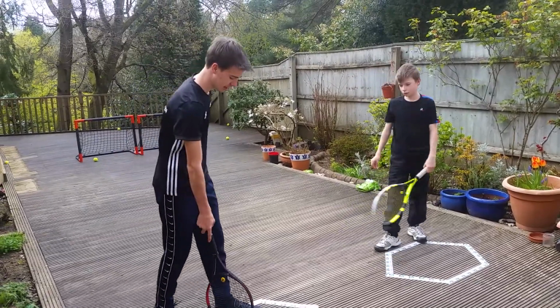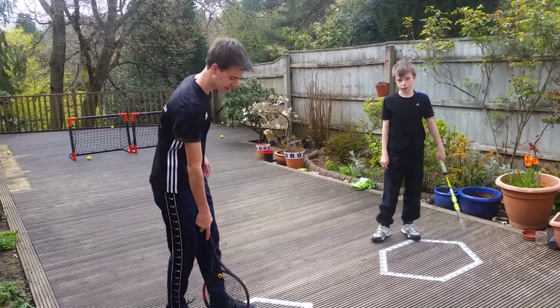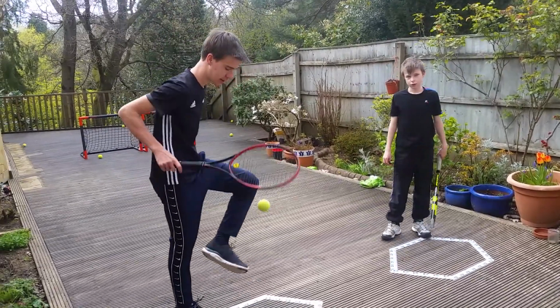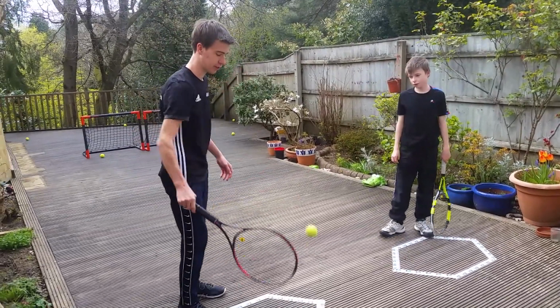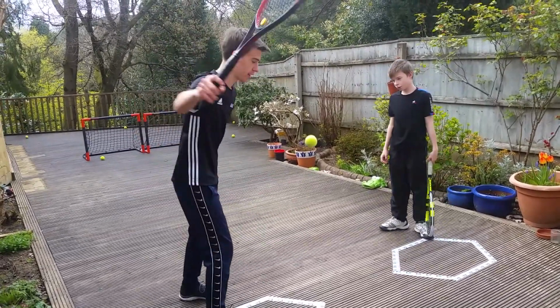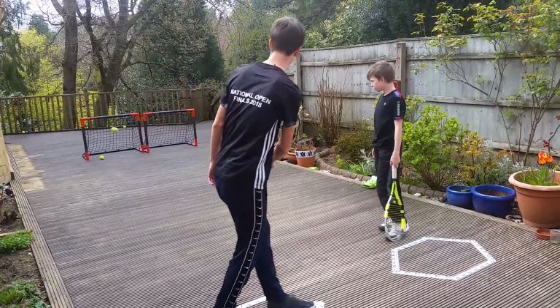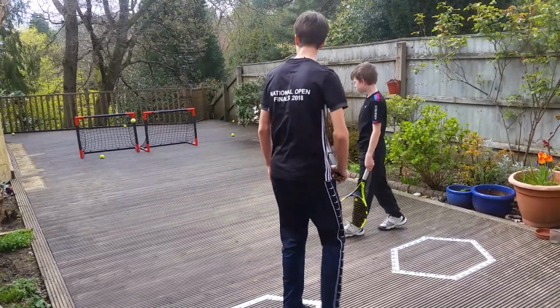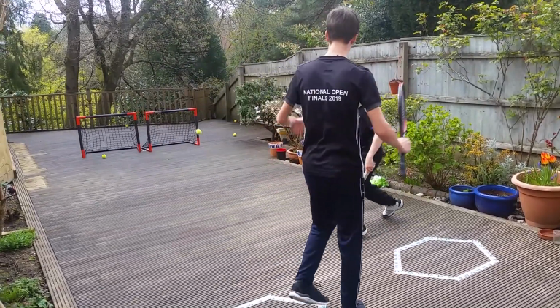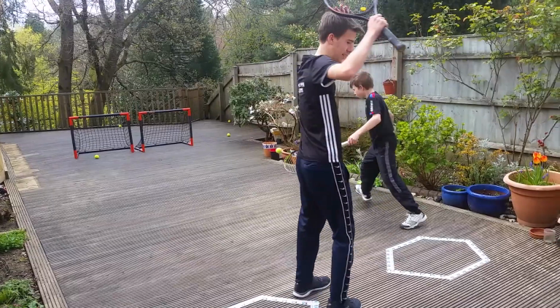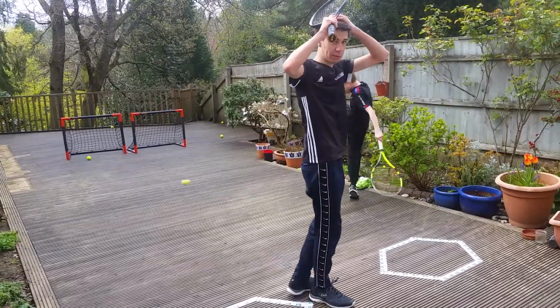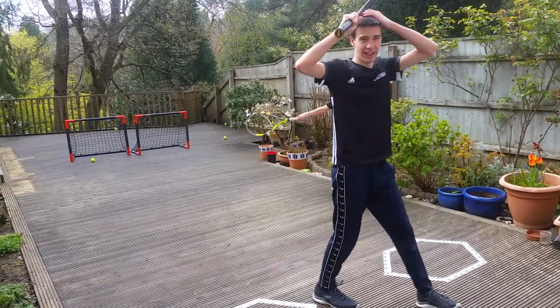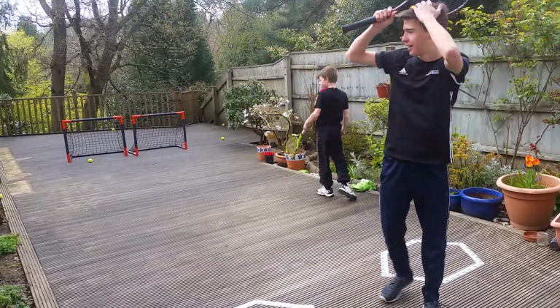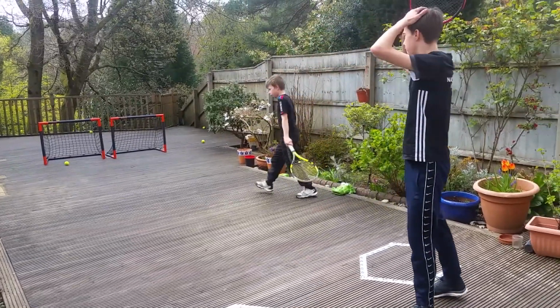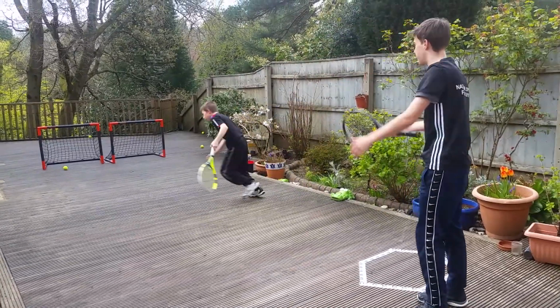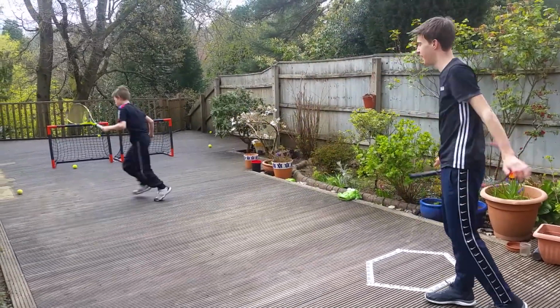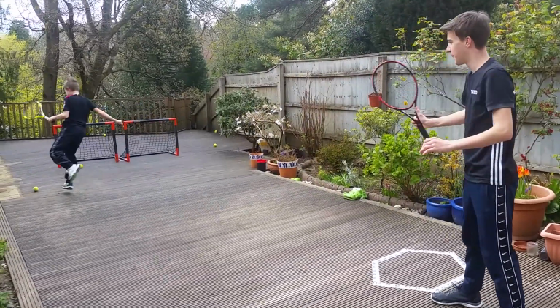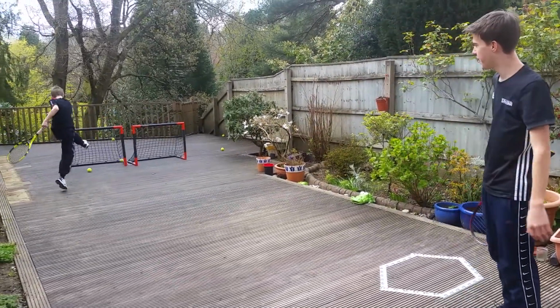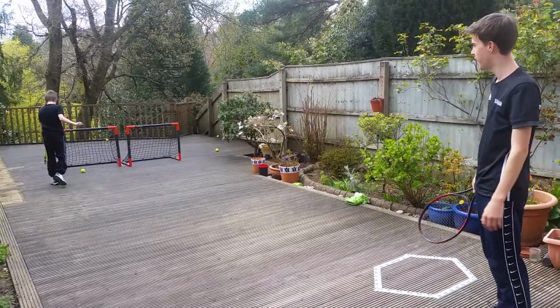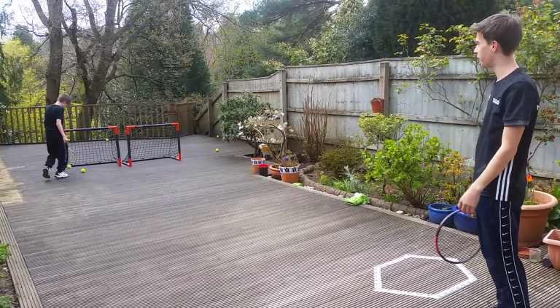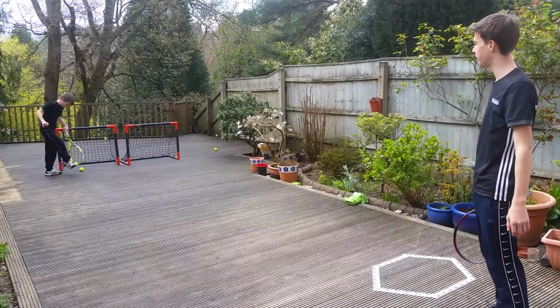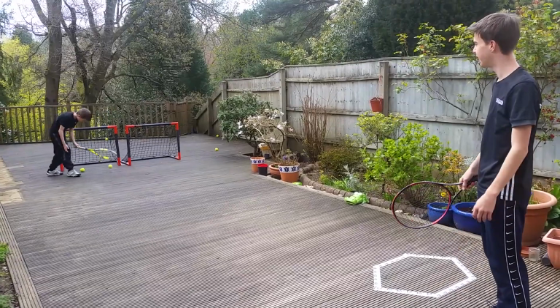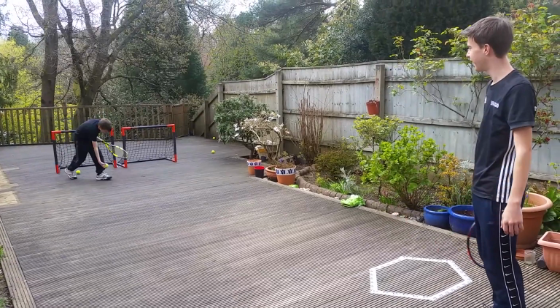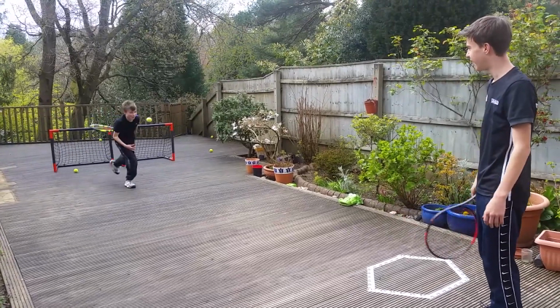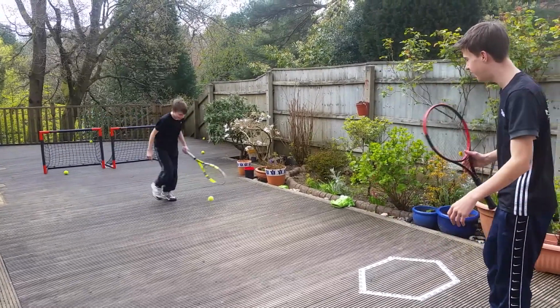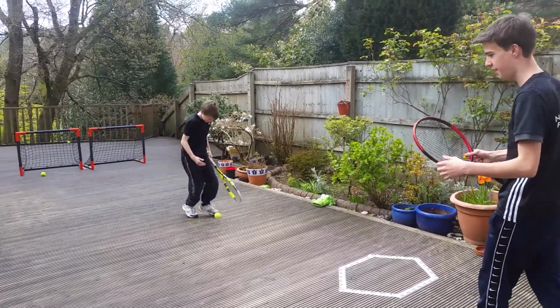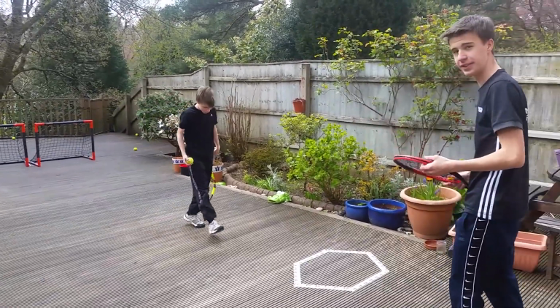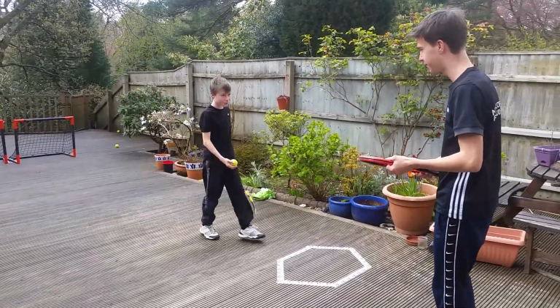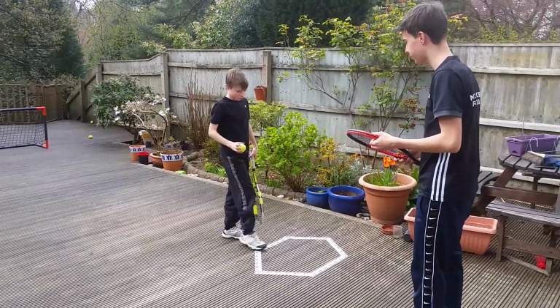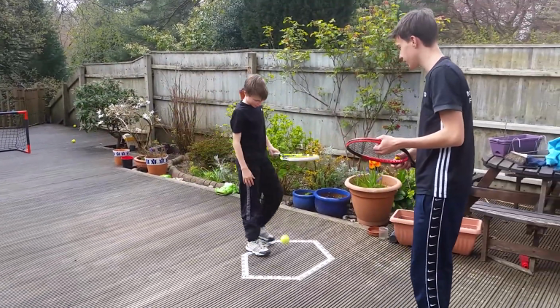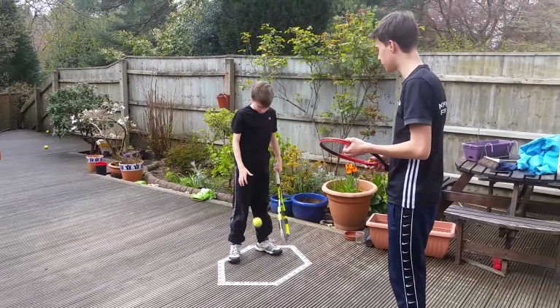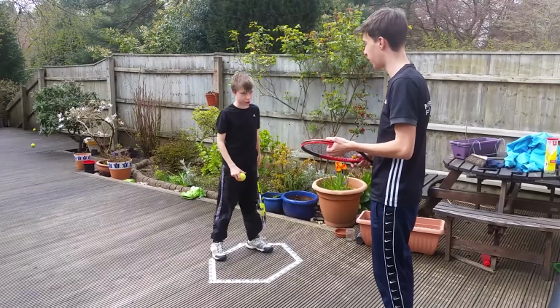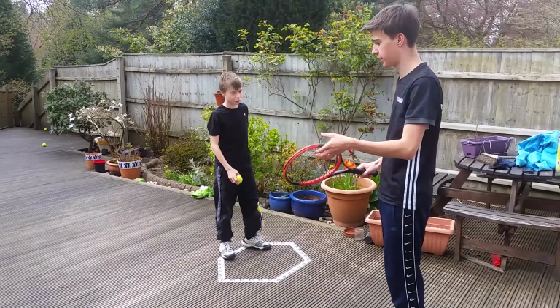Last but not least. I've got this today. Oh, he's hit the crossbar. You've missed. When you're ready. Sorry. We're finished. I've got the last one. The last one I did.